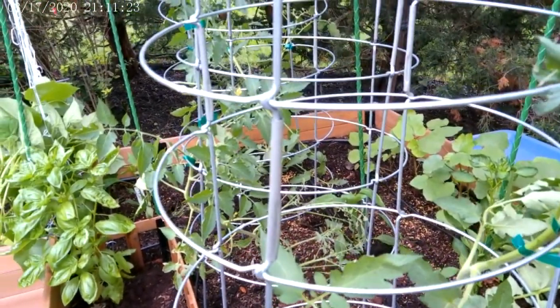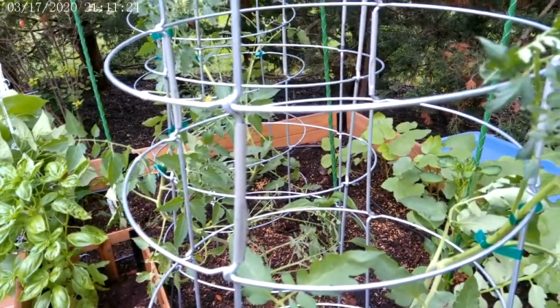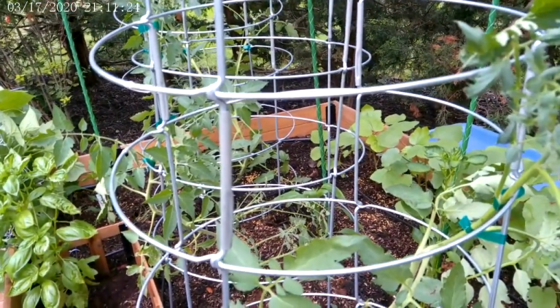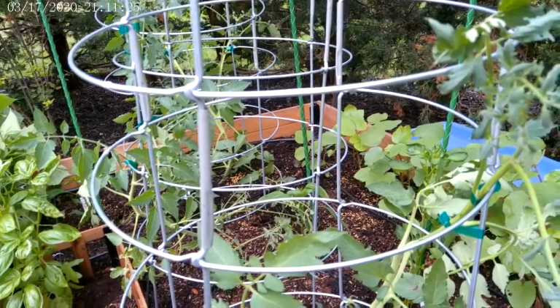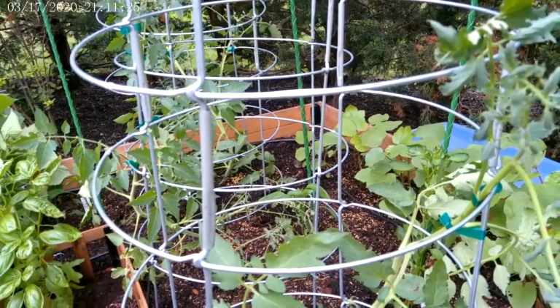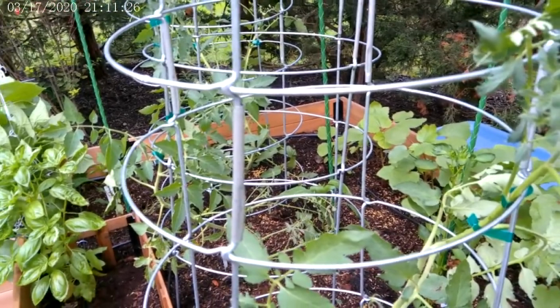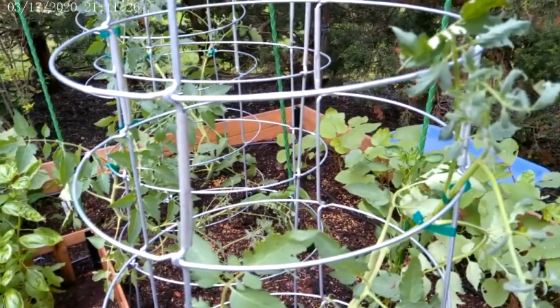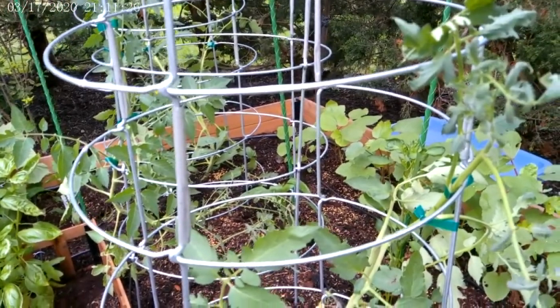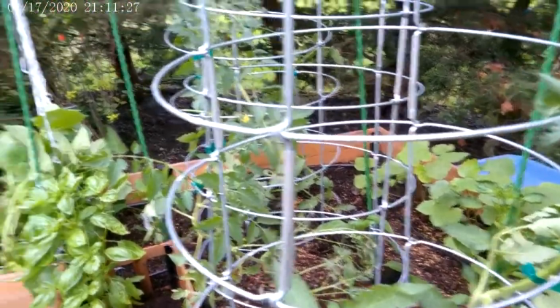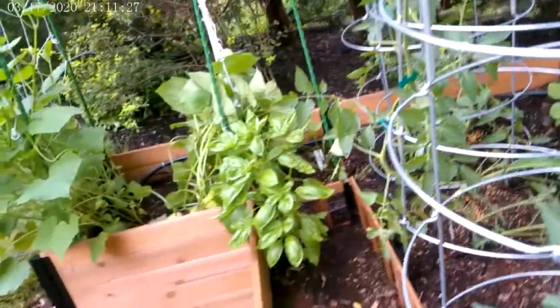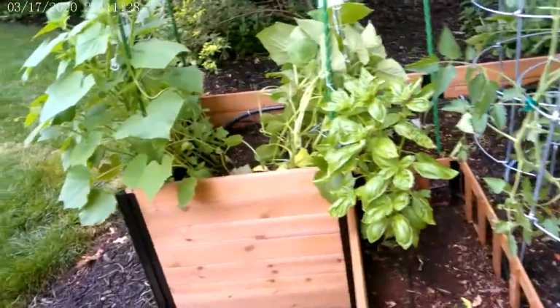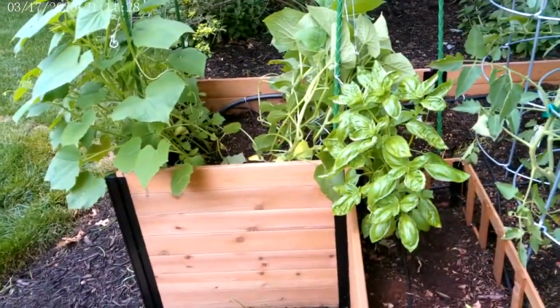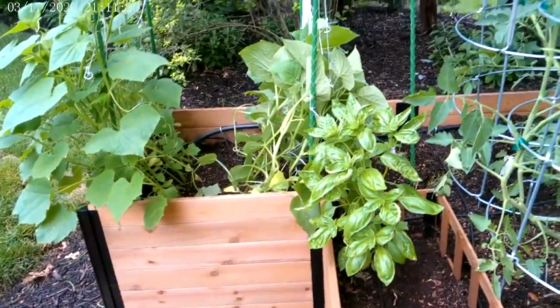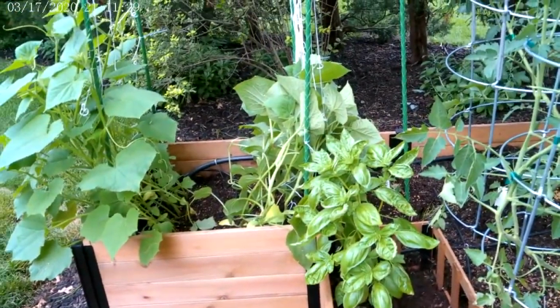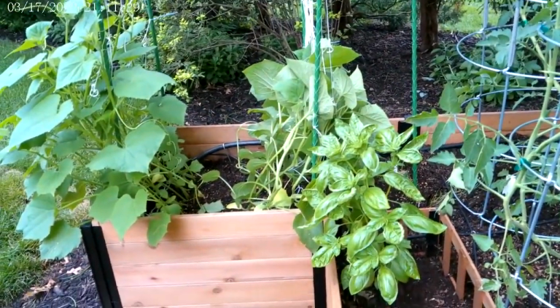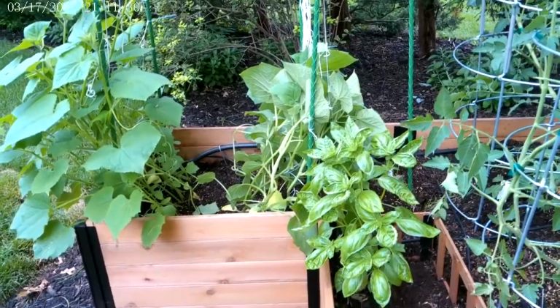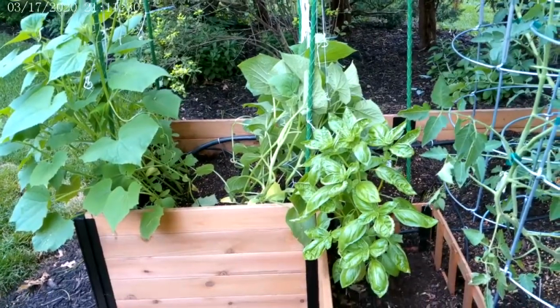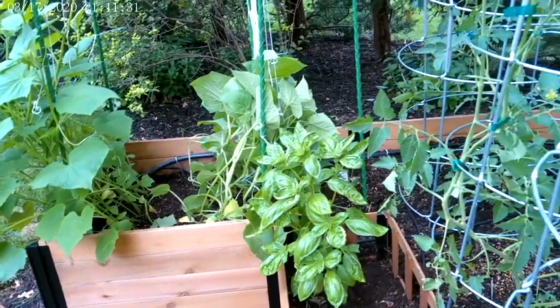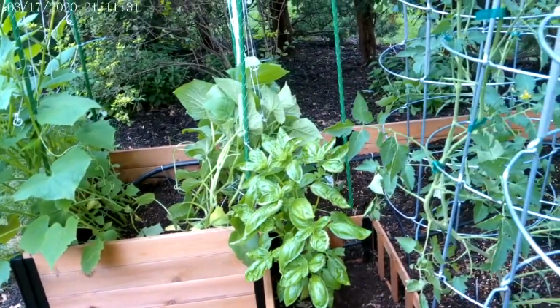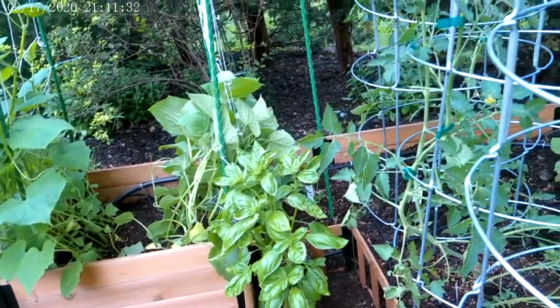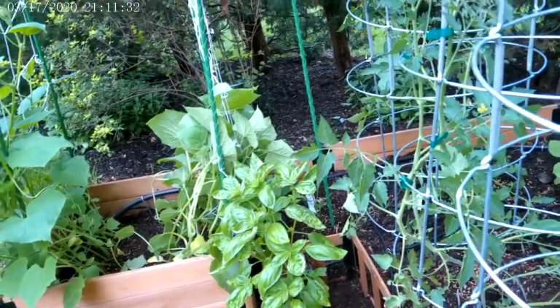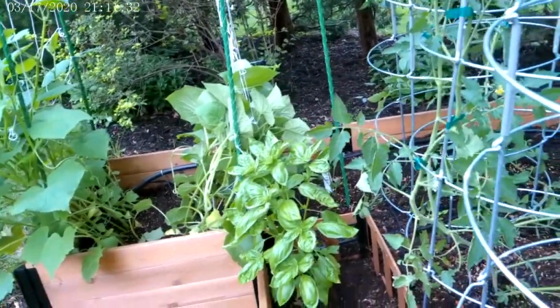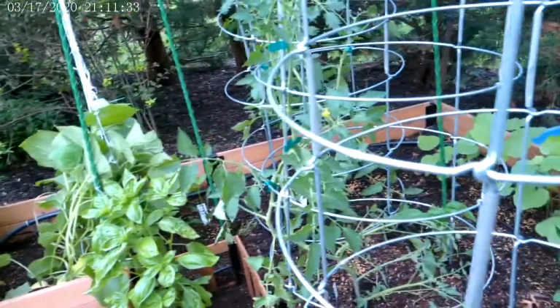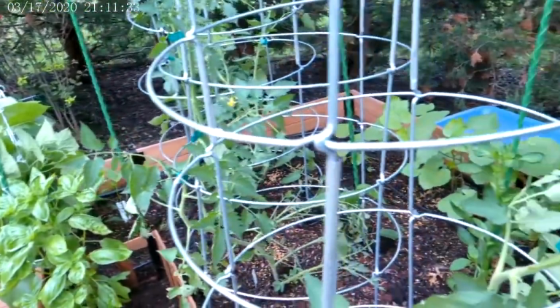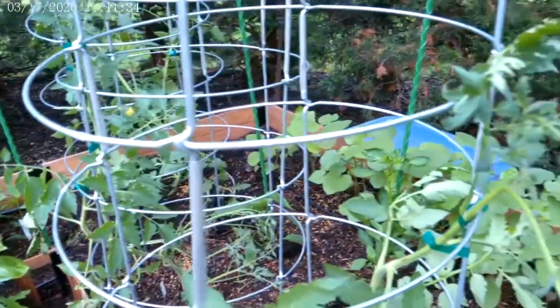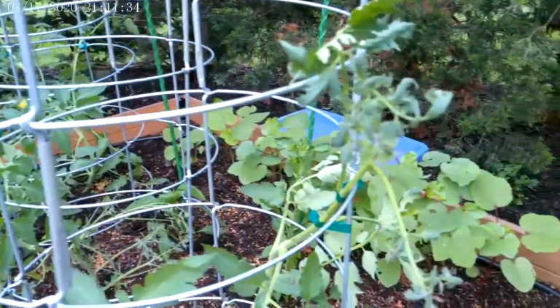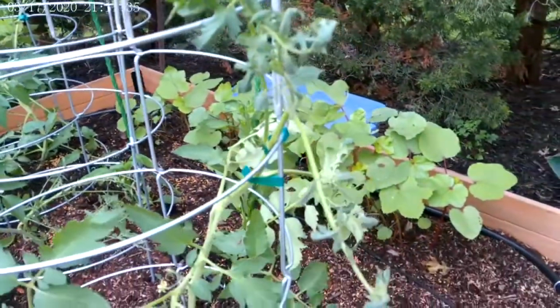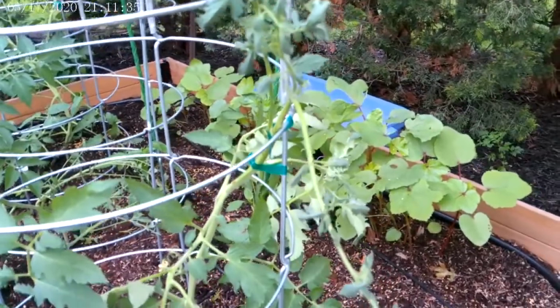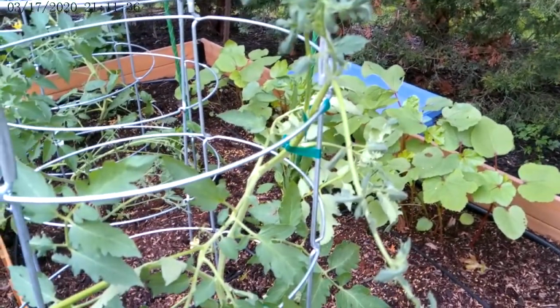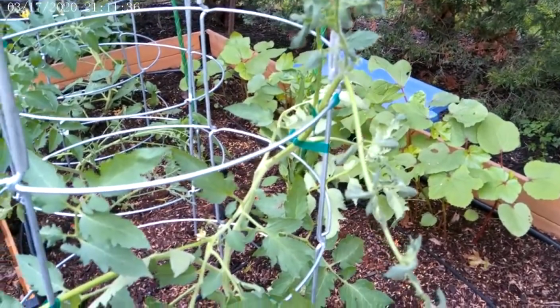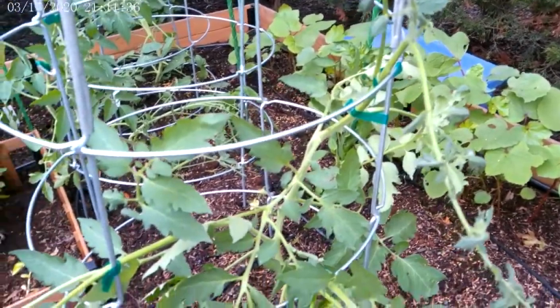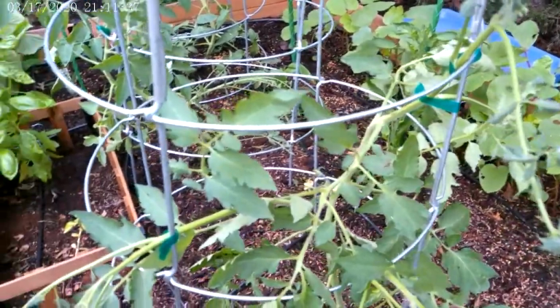So you might want to look into getting a bottle of that. Kind of steered your trellis plants each onto their own trellis. Happy growing — this is looking good.